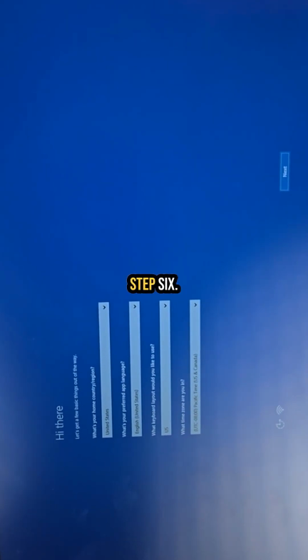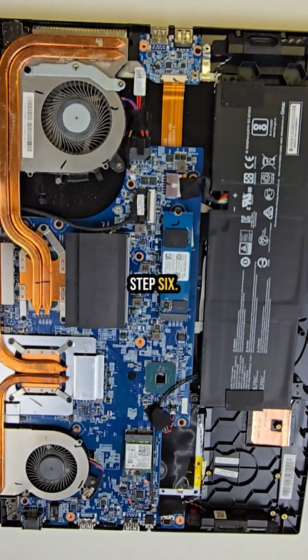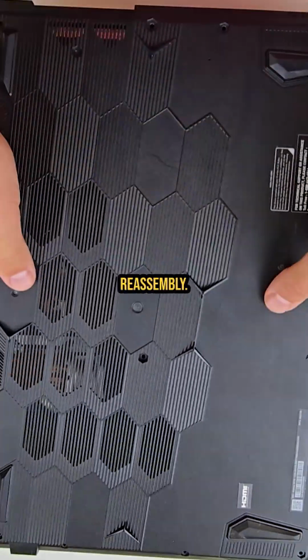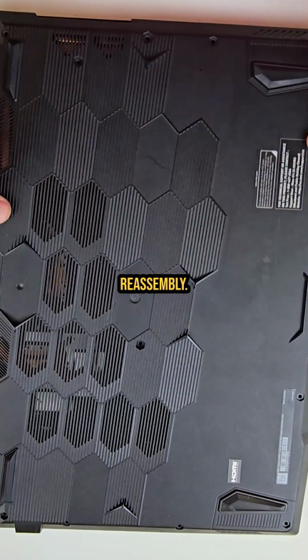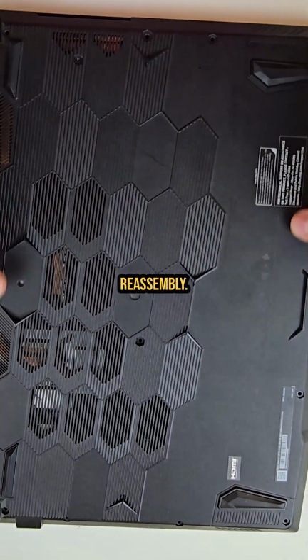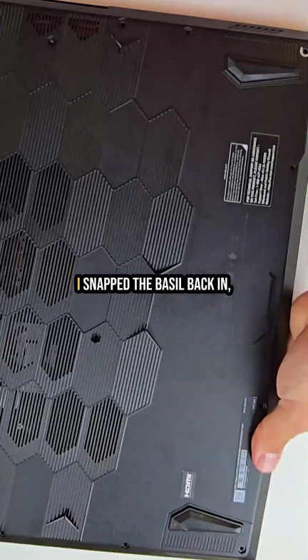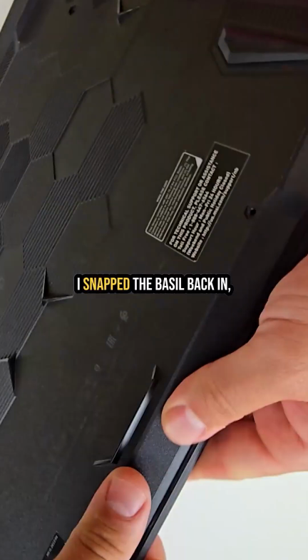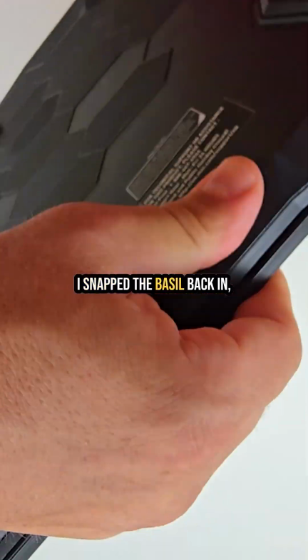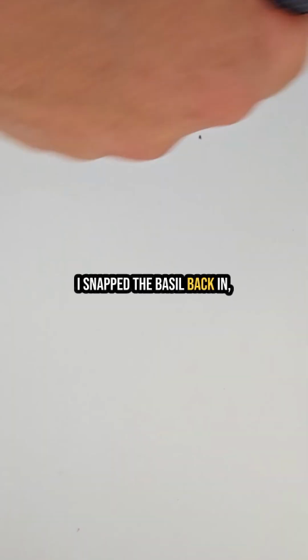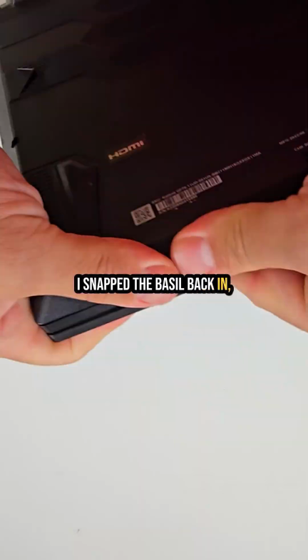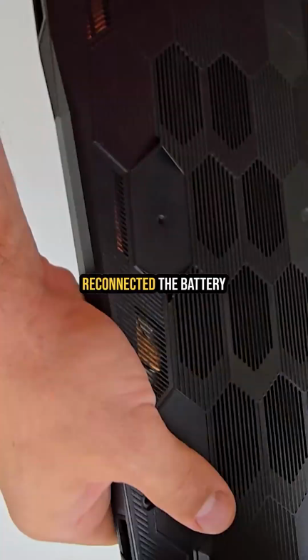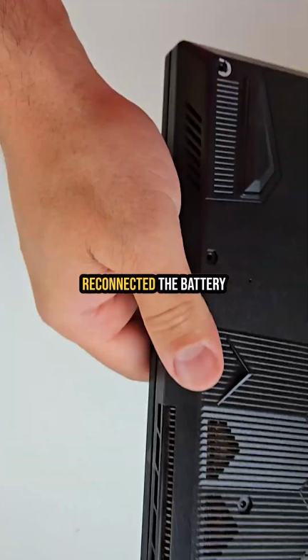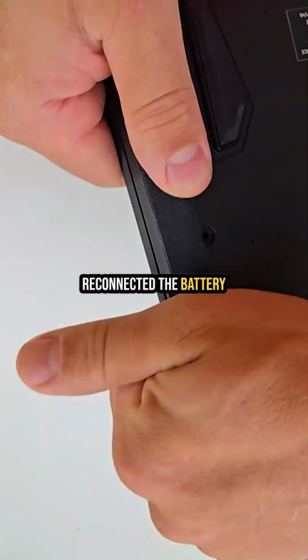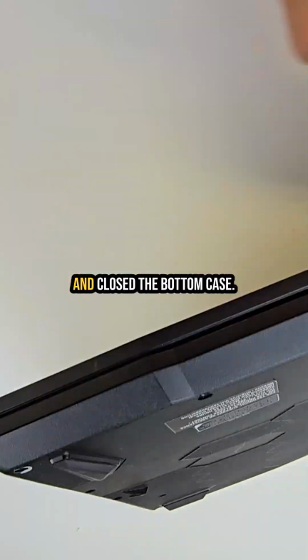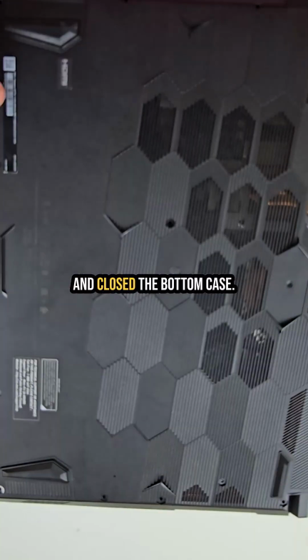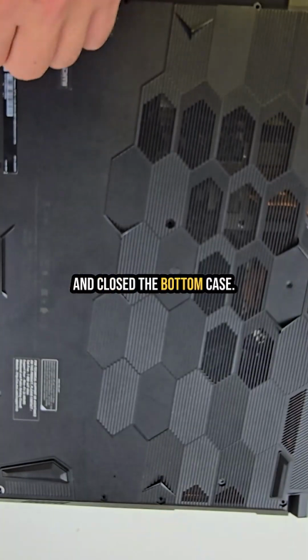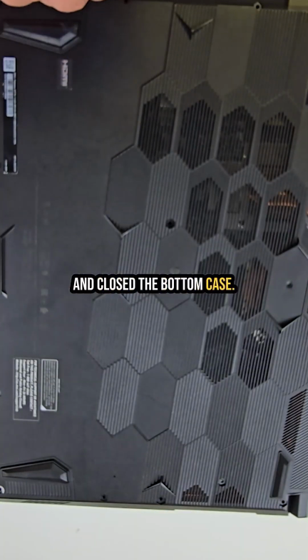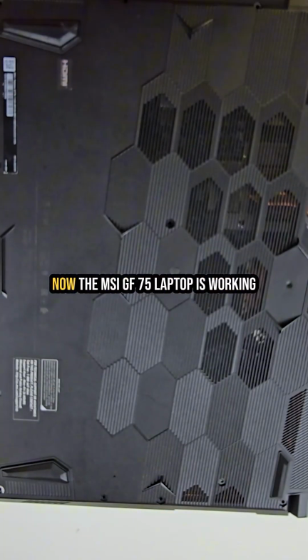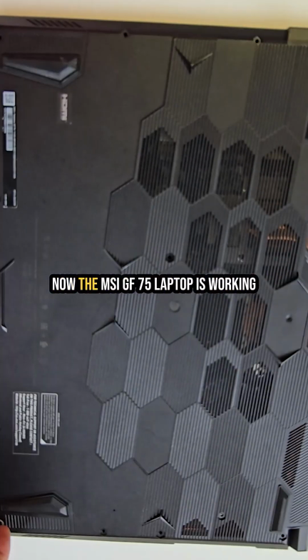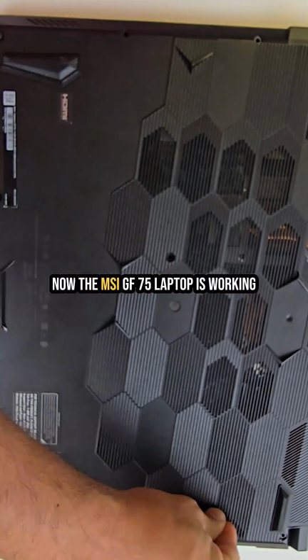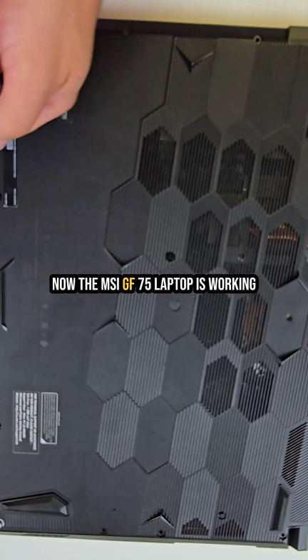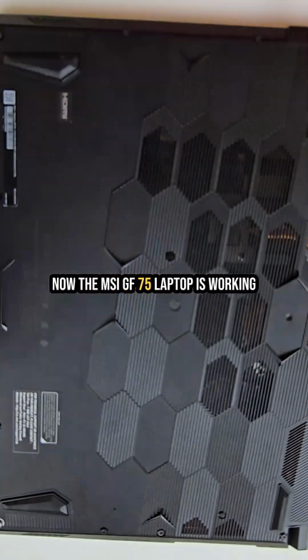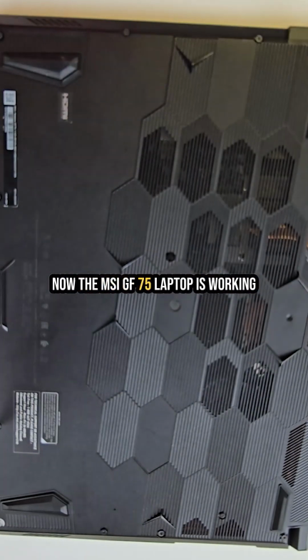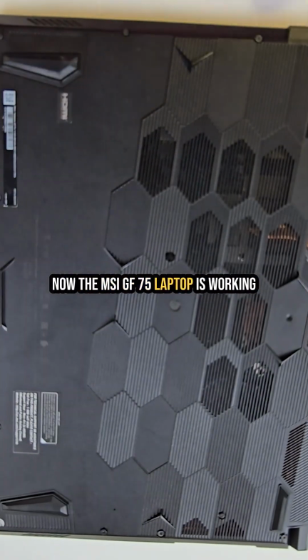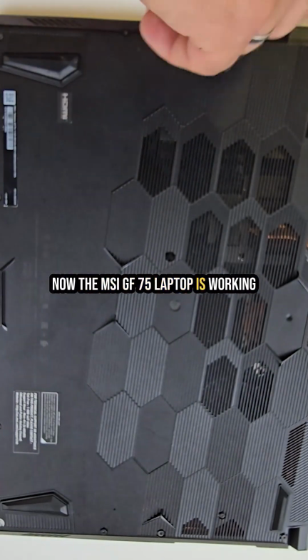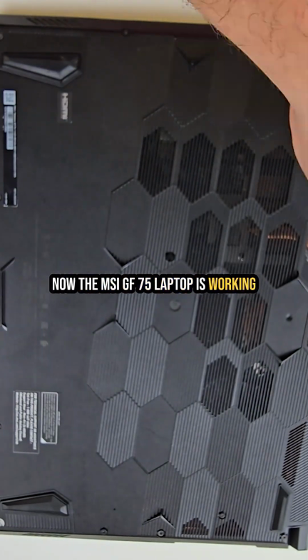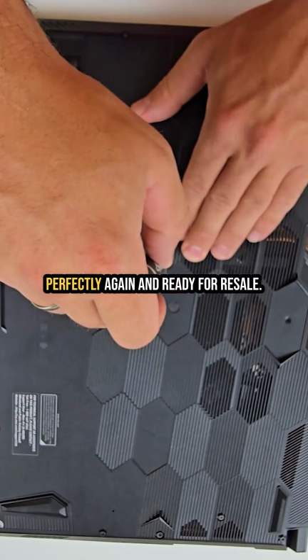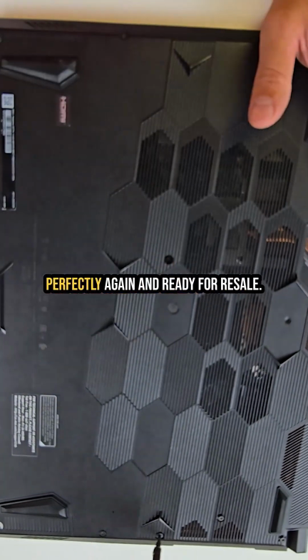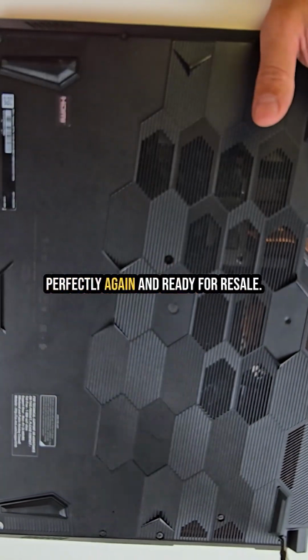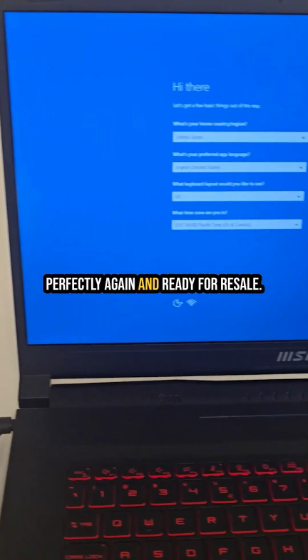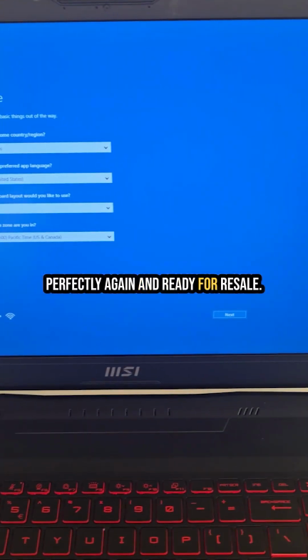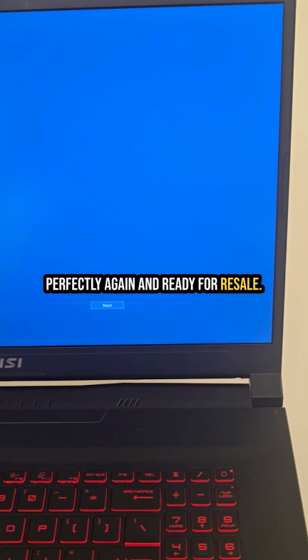Step 6: reassembly. I snapped the bezel back in, reconnected the battery, and closed the bottom case. Now the MSI GF75 laptop is working perfectly again and ready for resale.